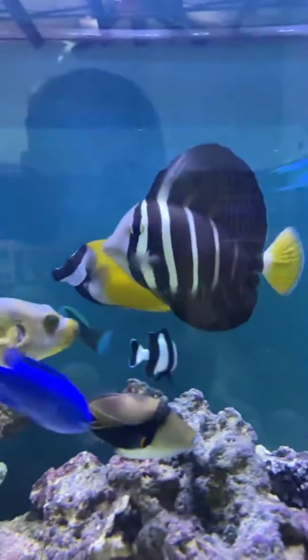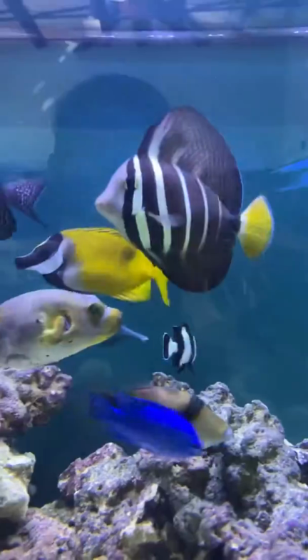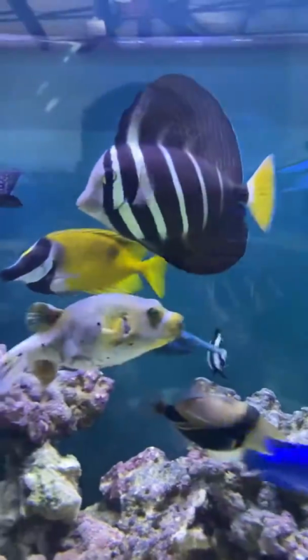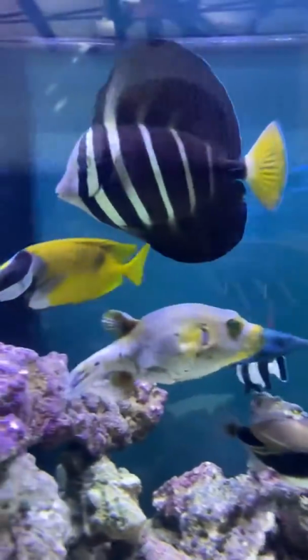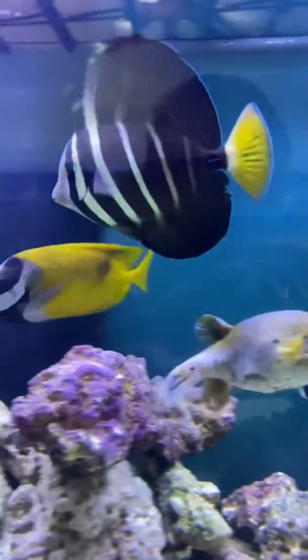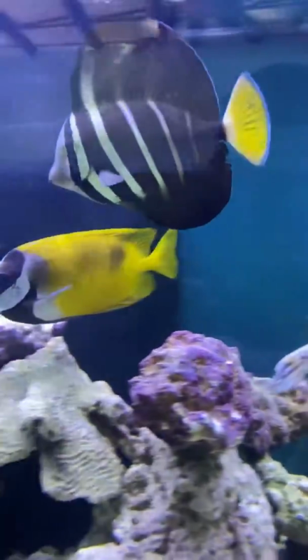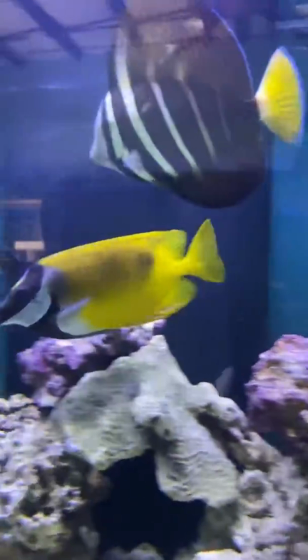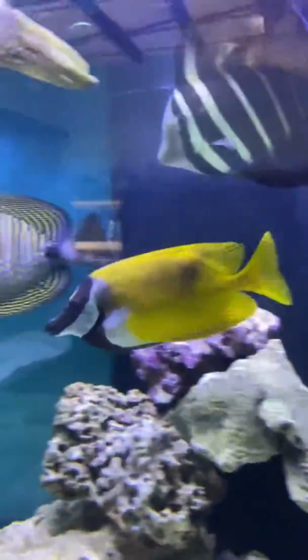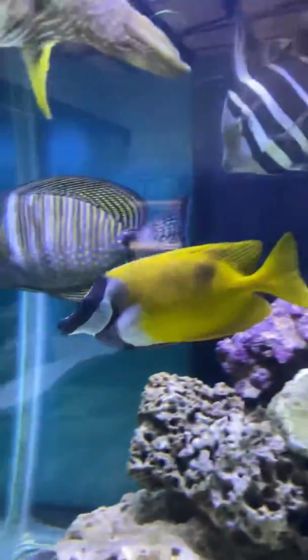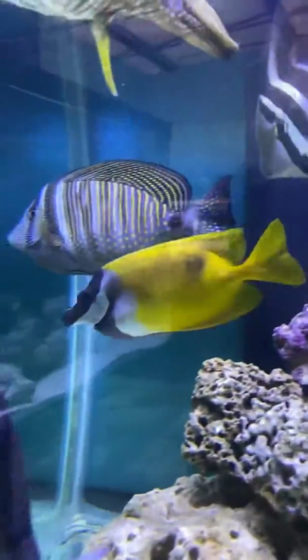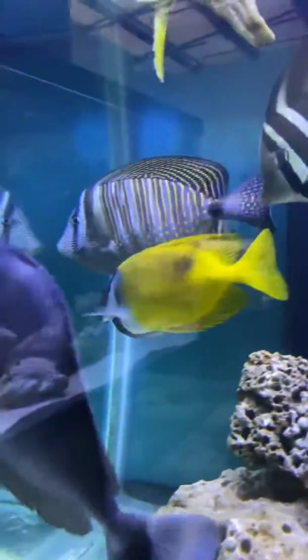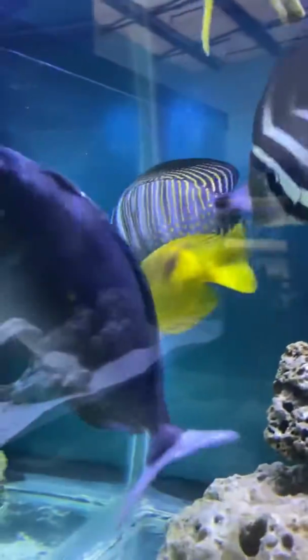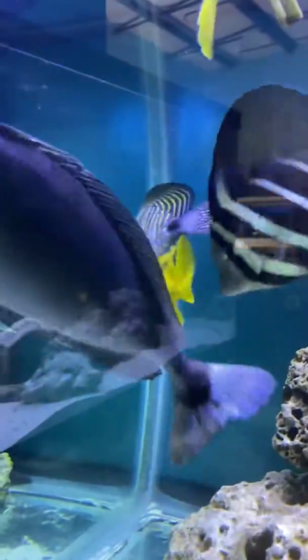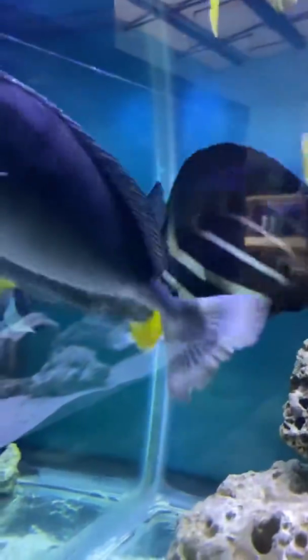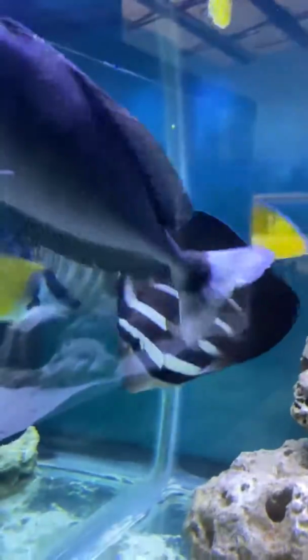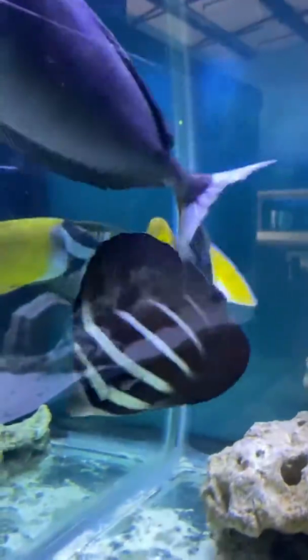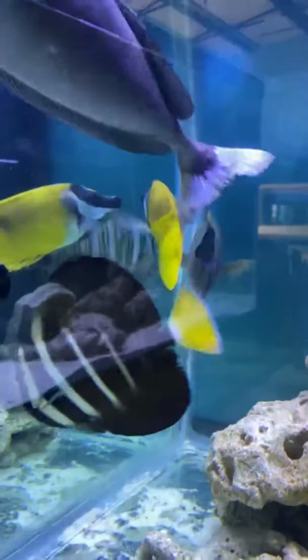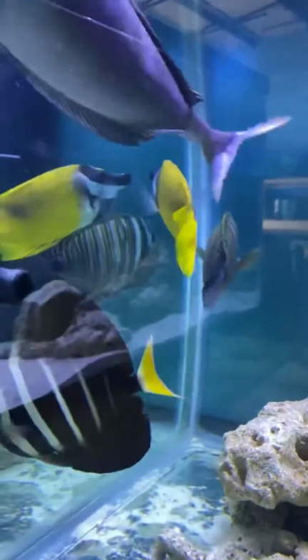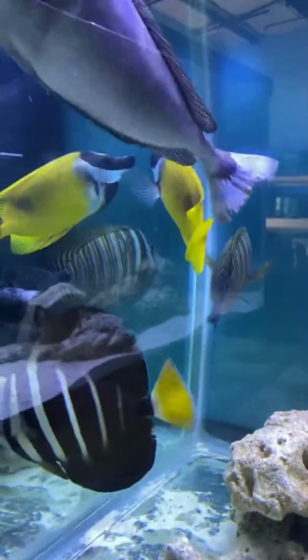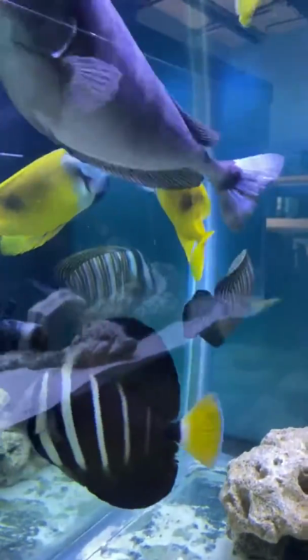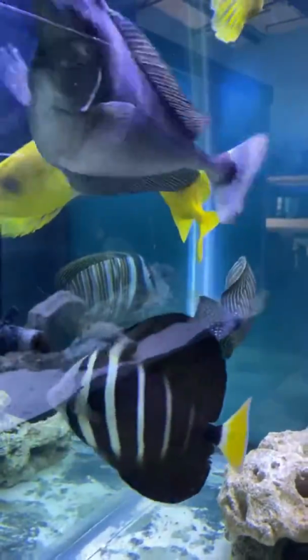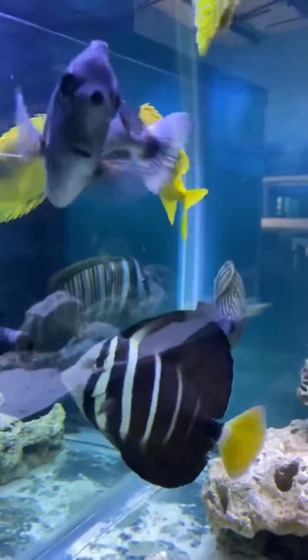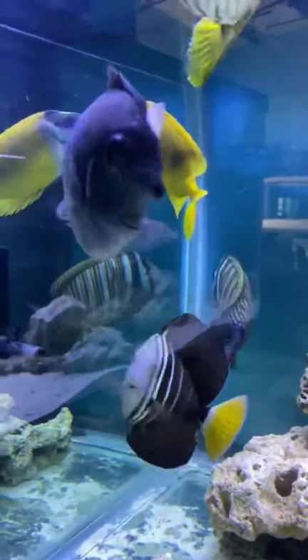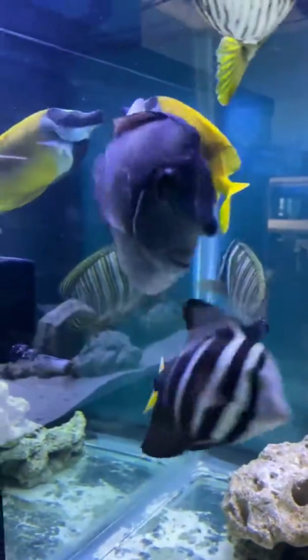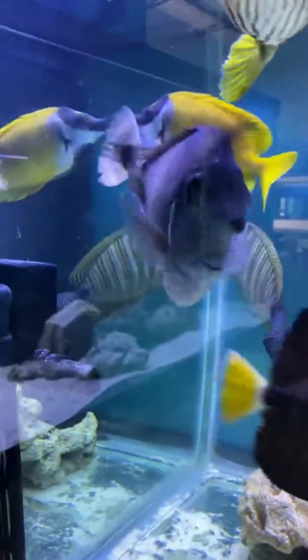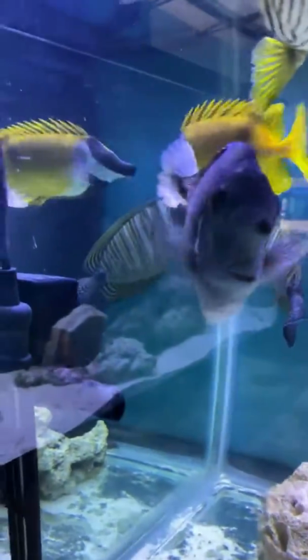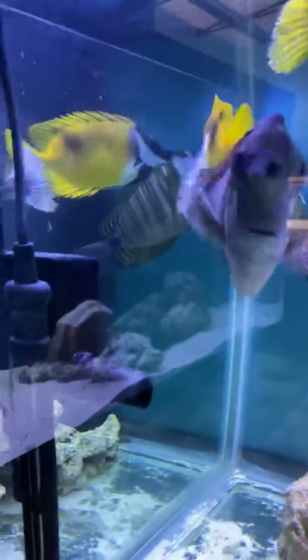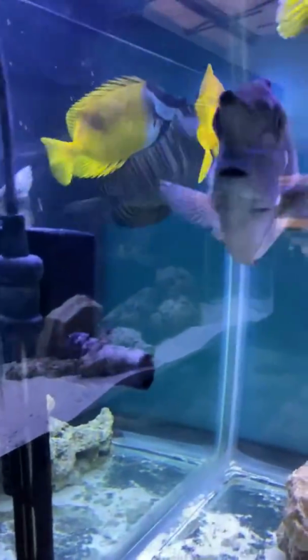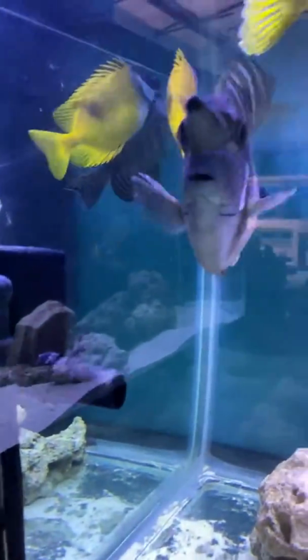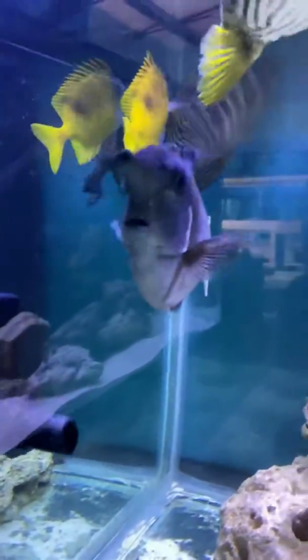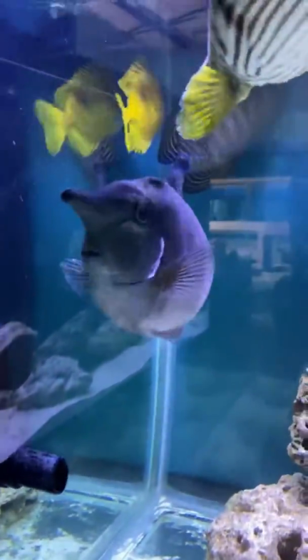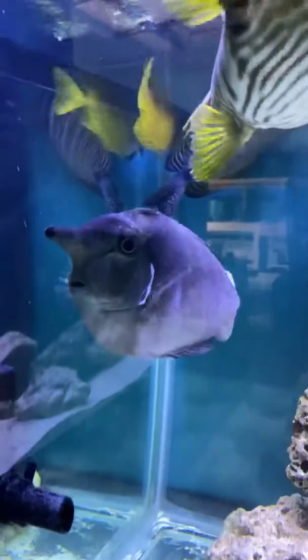He eats well. He gets along well with others here. He's good in a reef tank or in a fish only. You've got to watch out for his spines on his back — those are actually venomous.